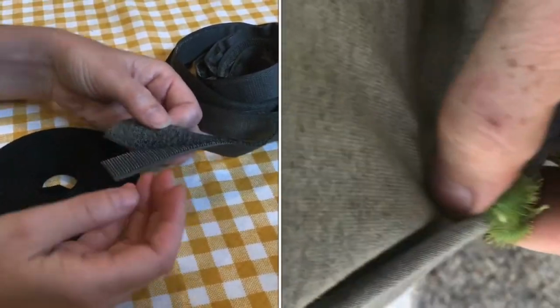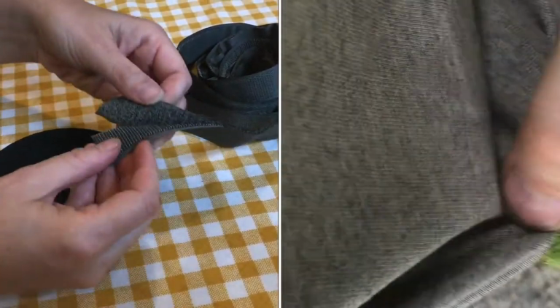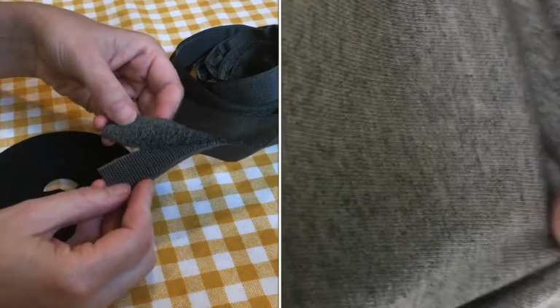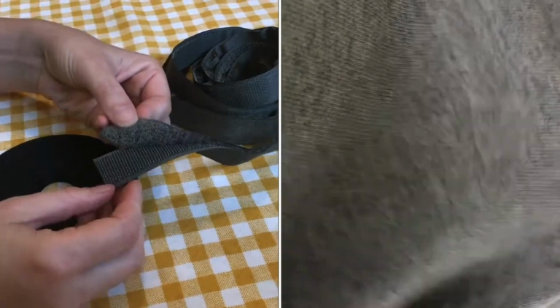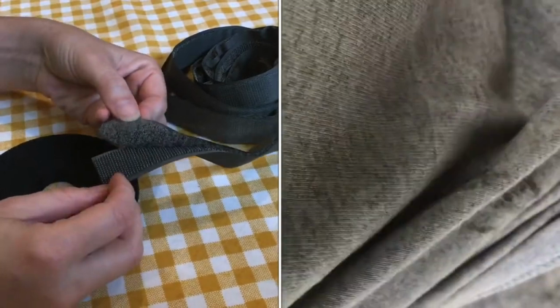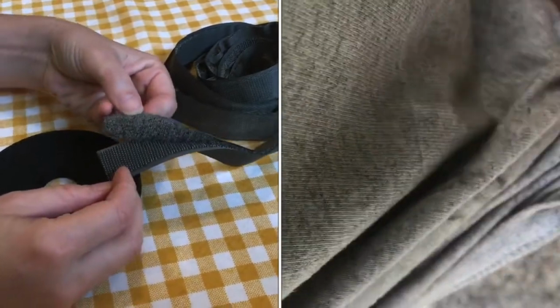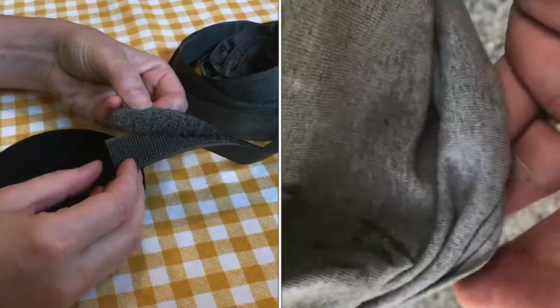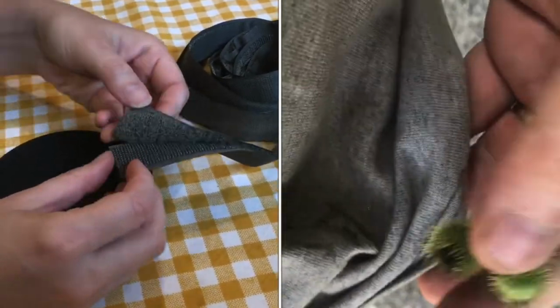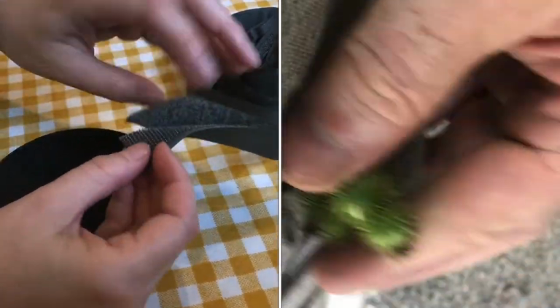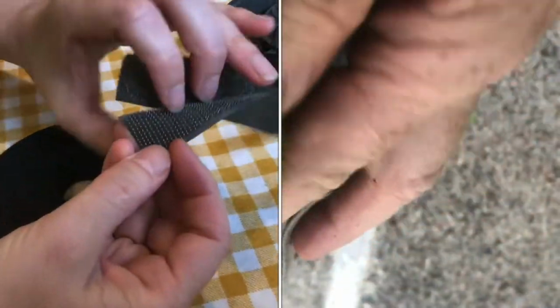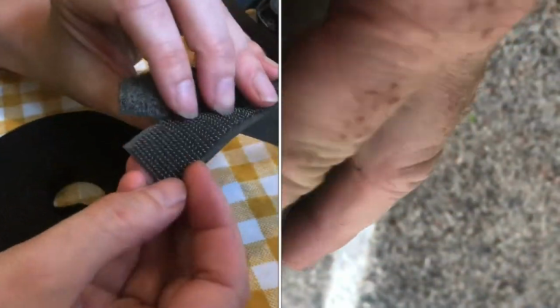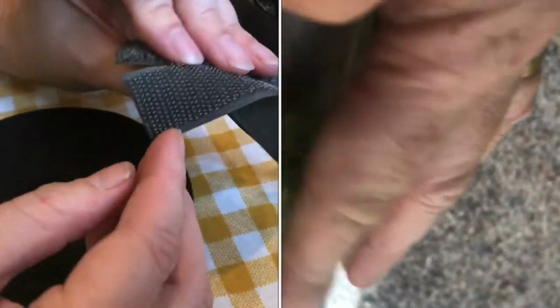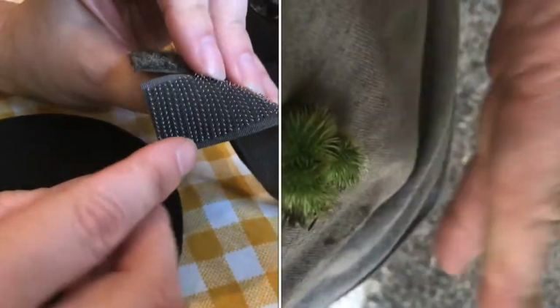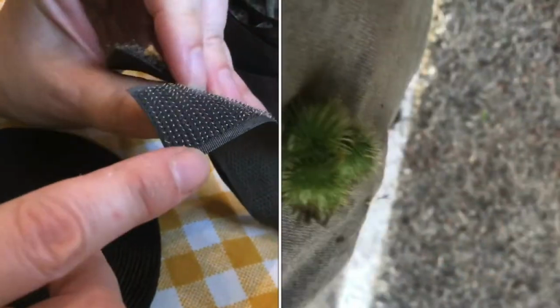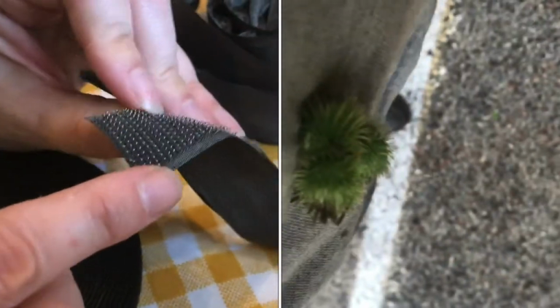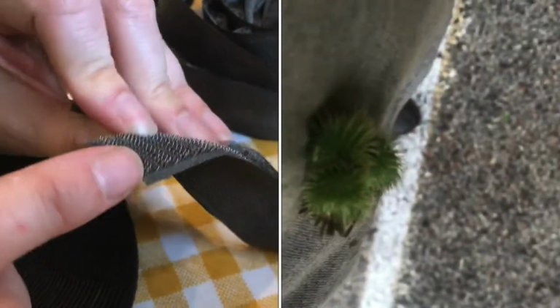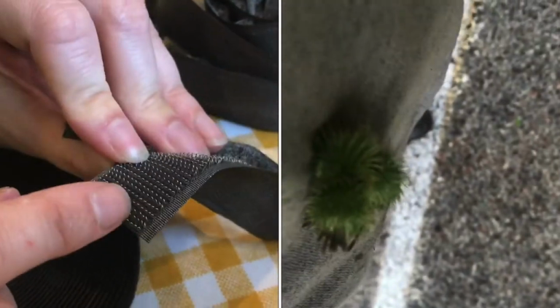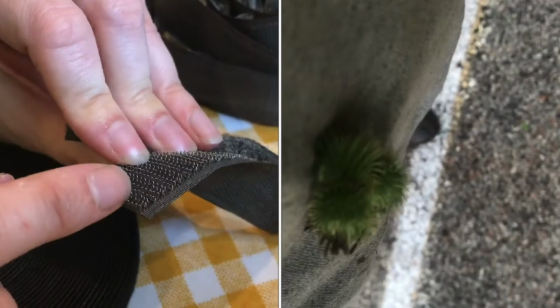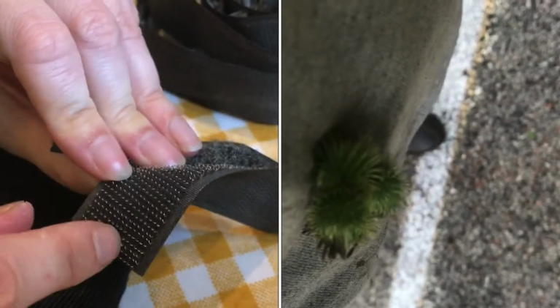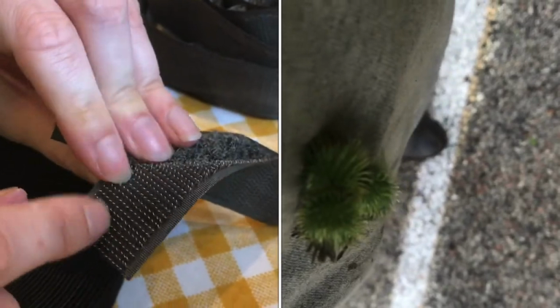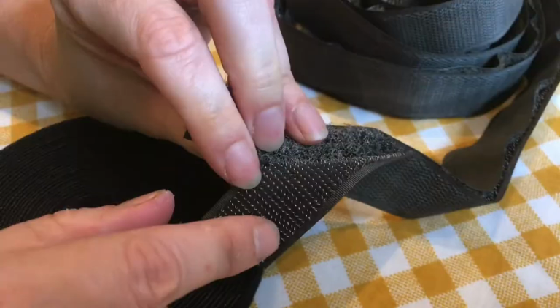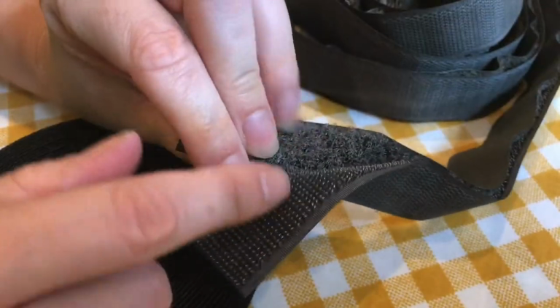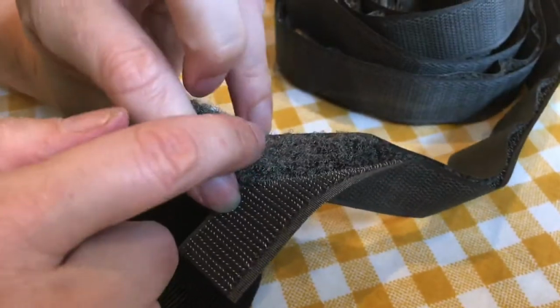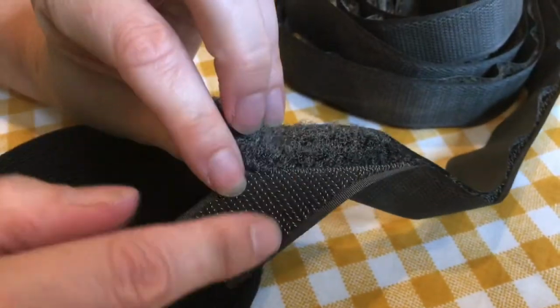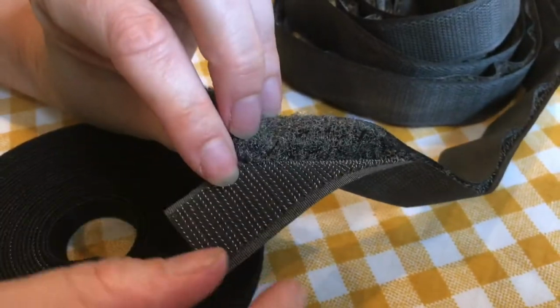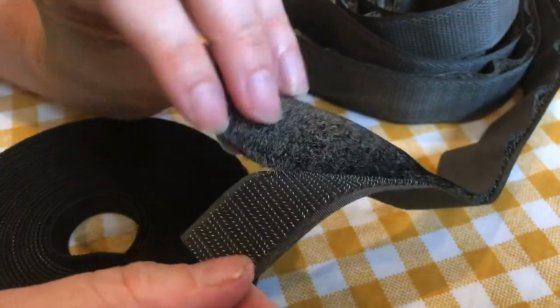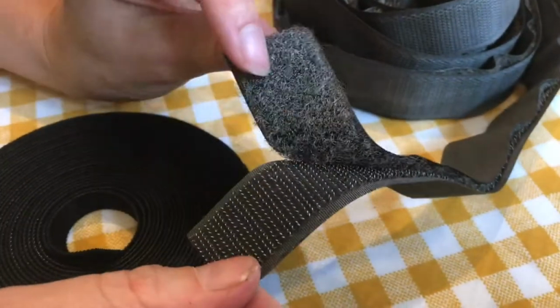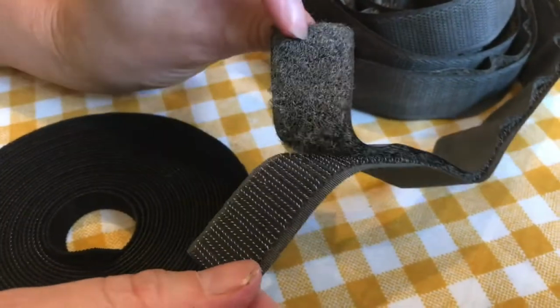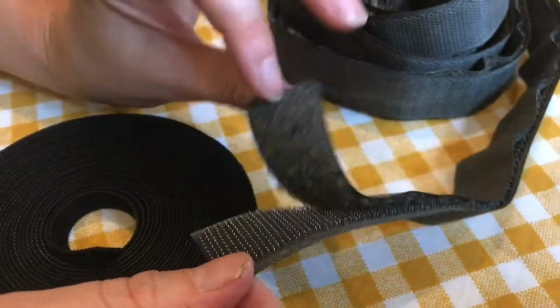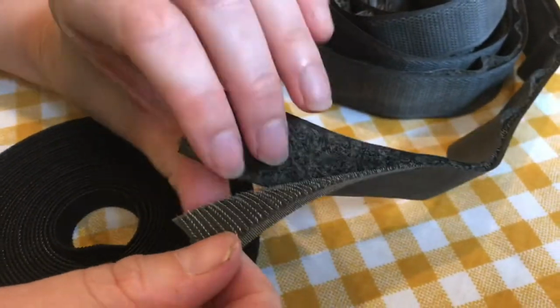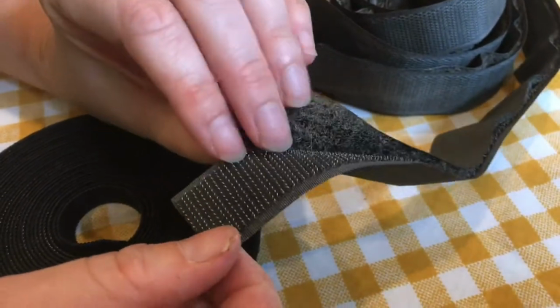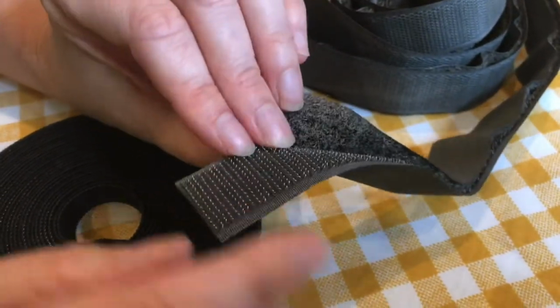Looking closer under a microscope later, he observed the same thing you can observe in this hook and loop fastener that is available all over the world now.